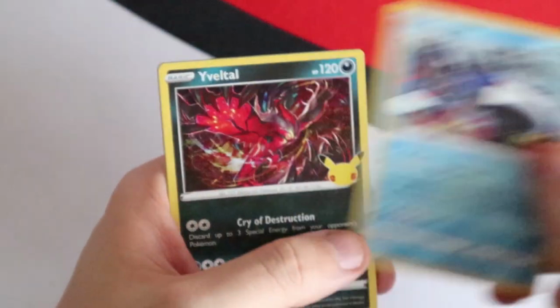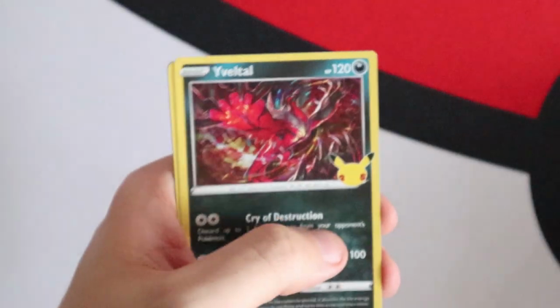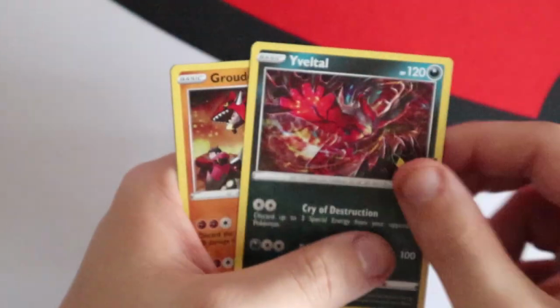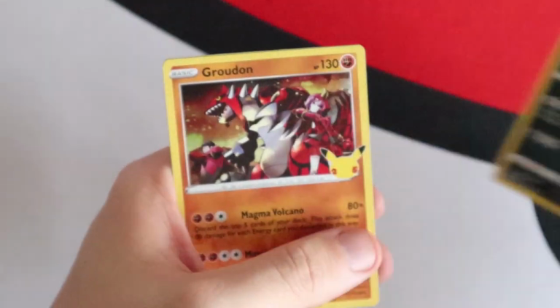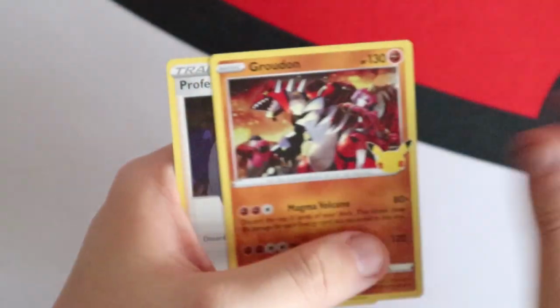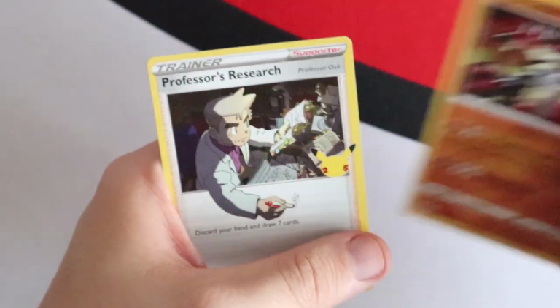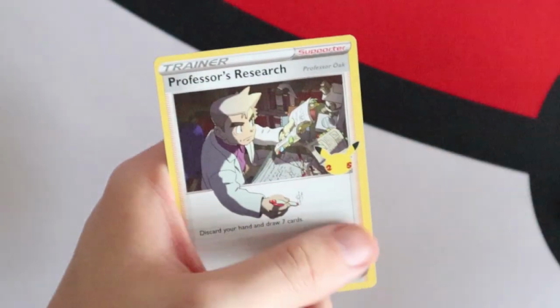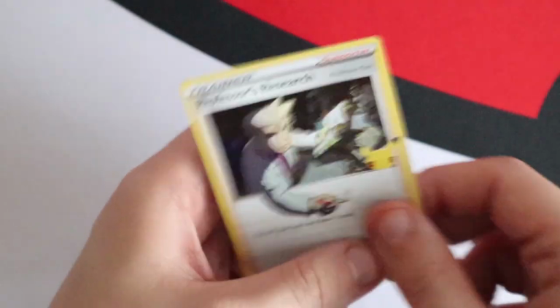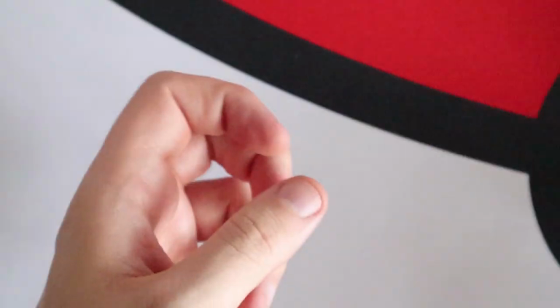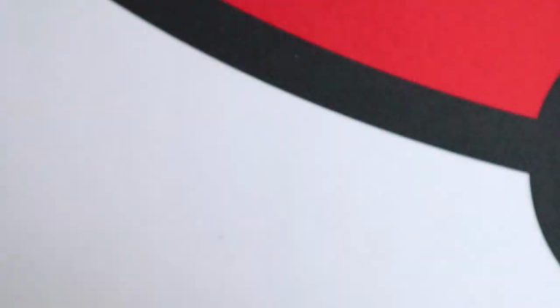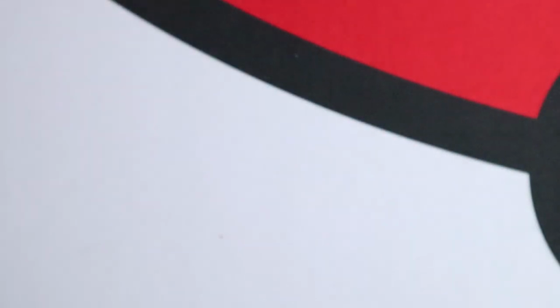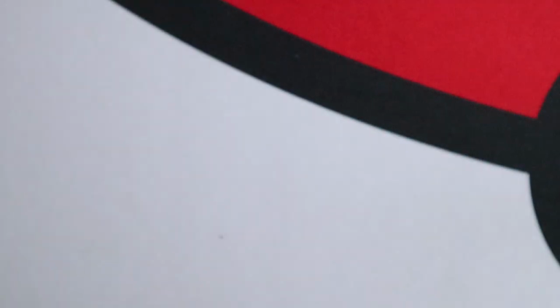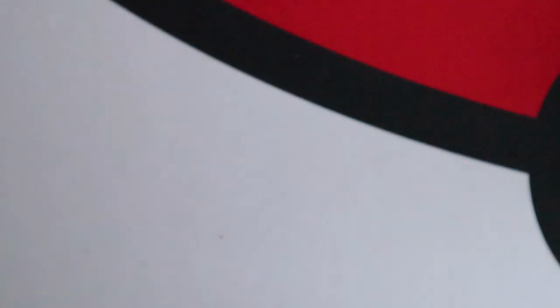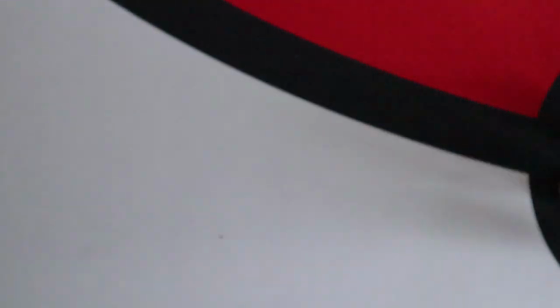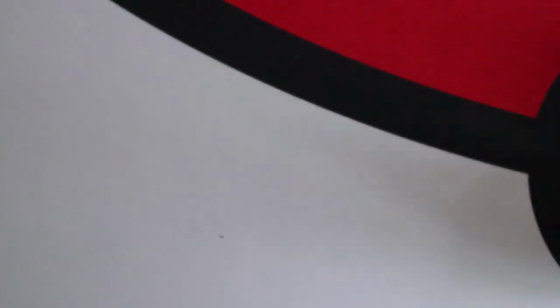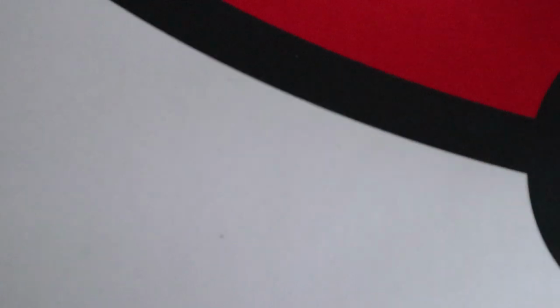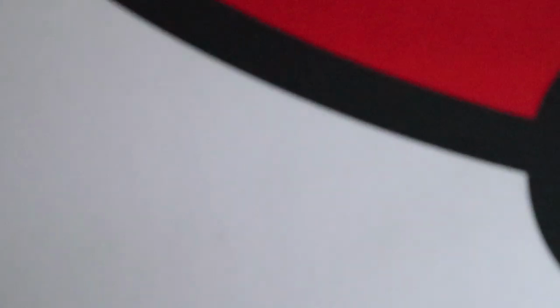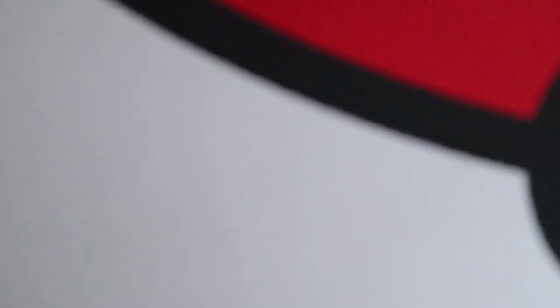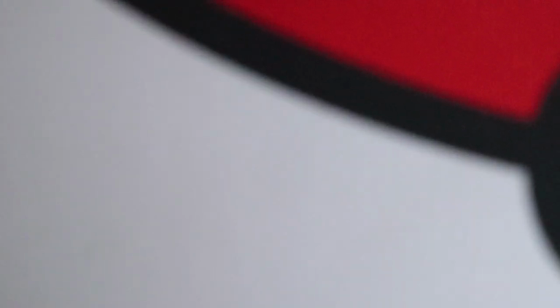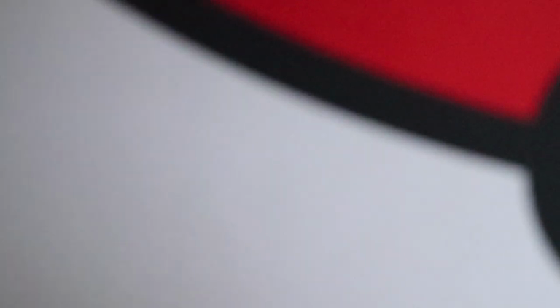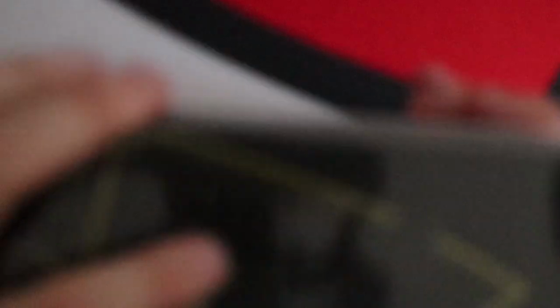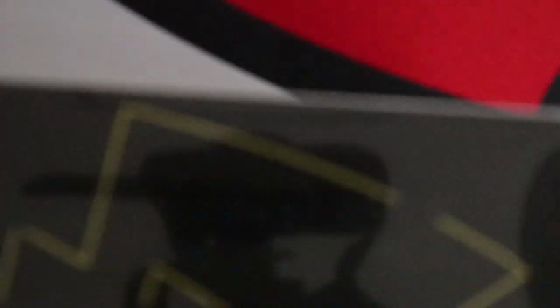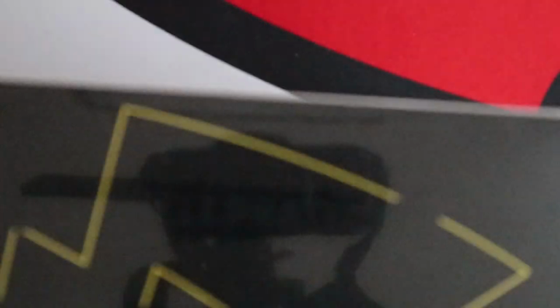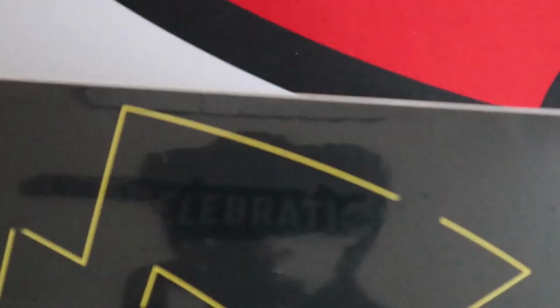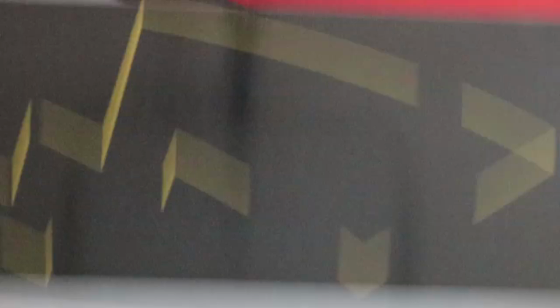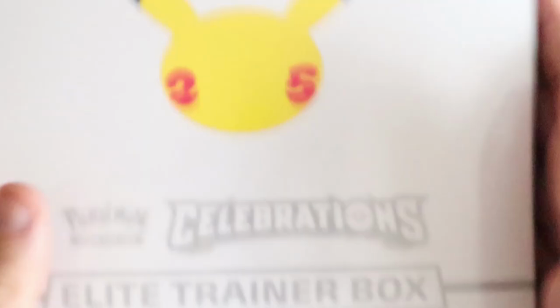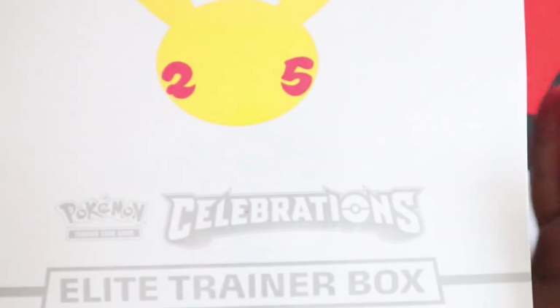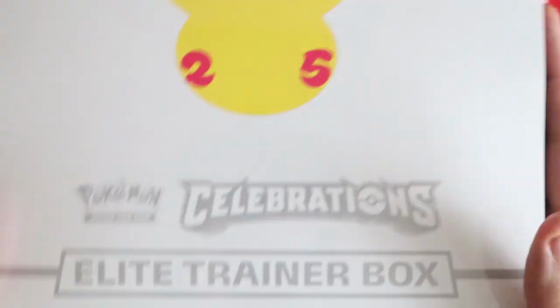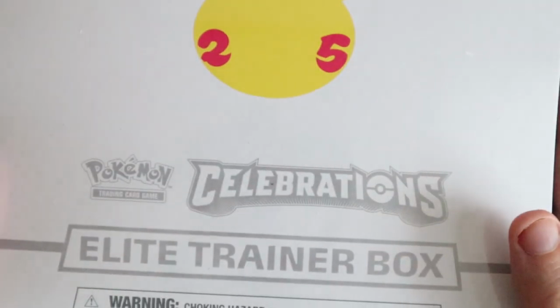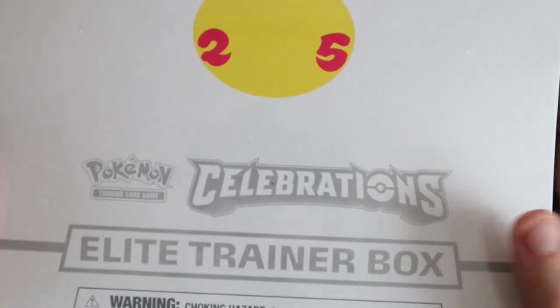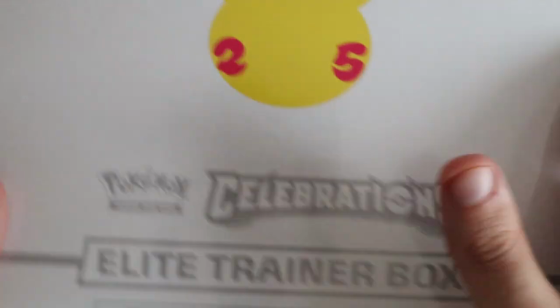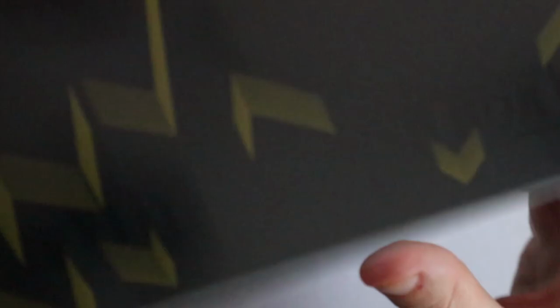Eighth pack: Kyogre, Evil Ball, Groudon and a Professor's Research. And that is the Prime Collection done. Next up we have the Elite Trainer Box.